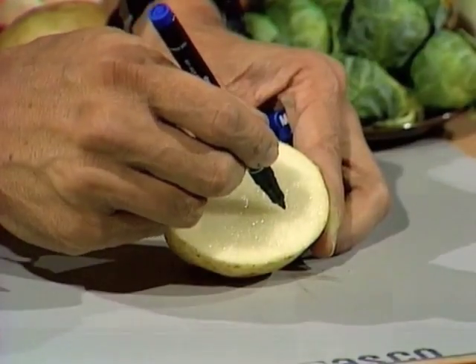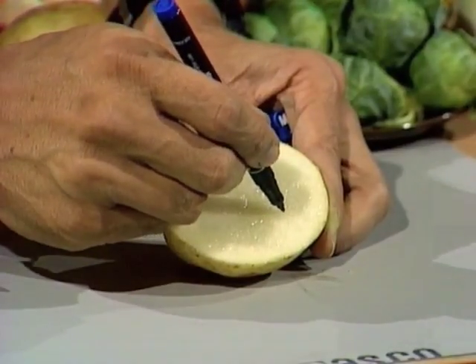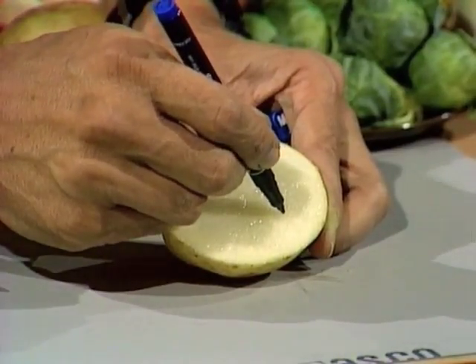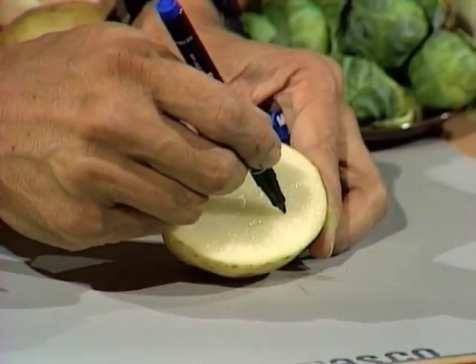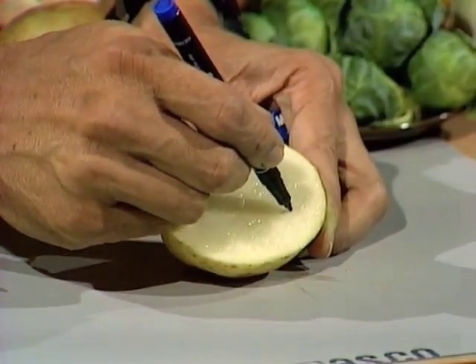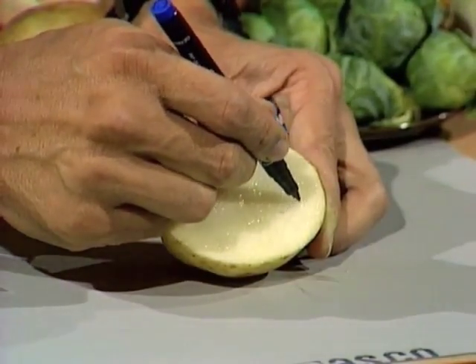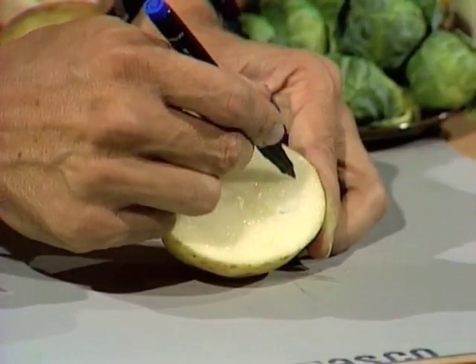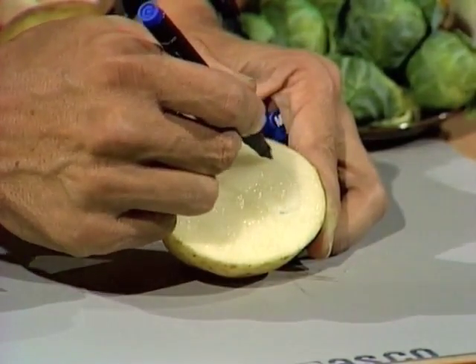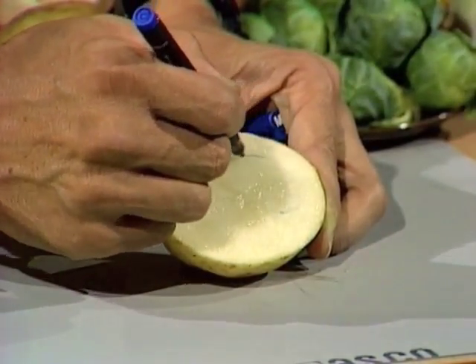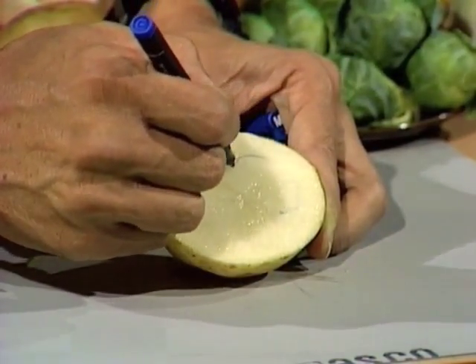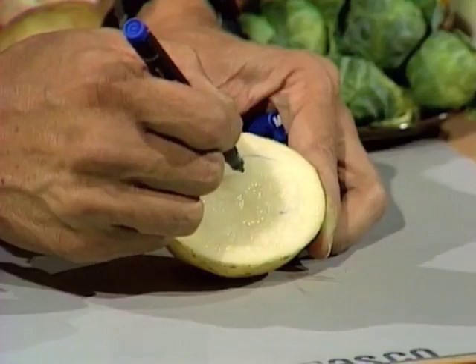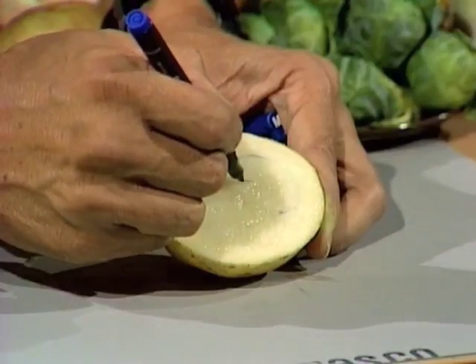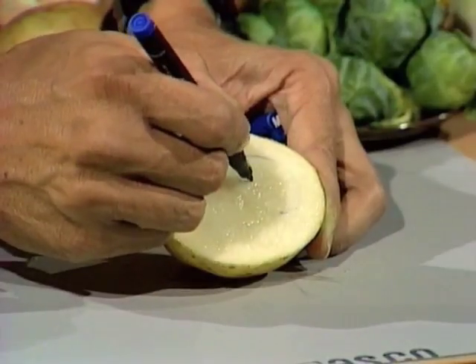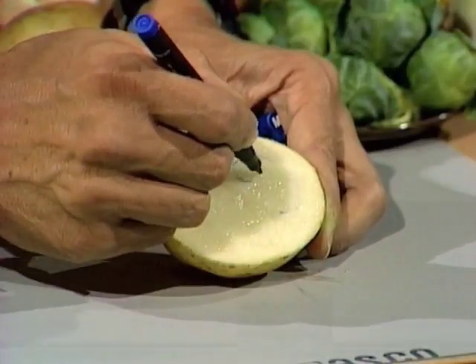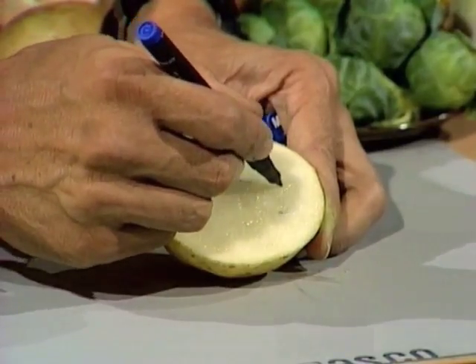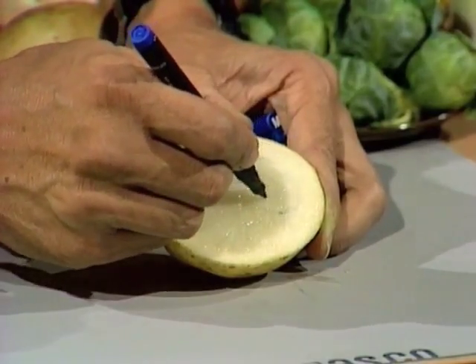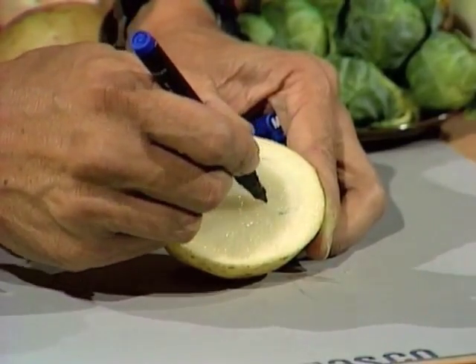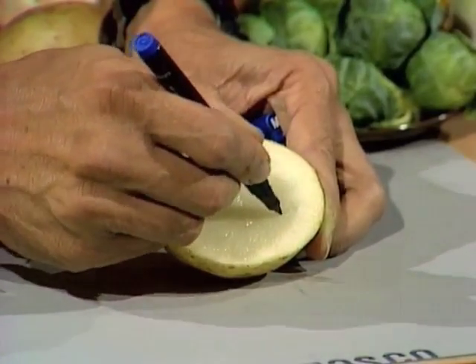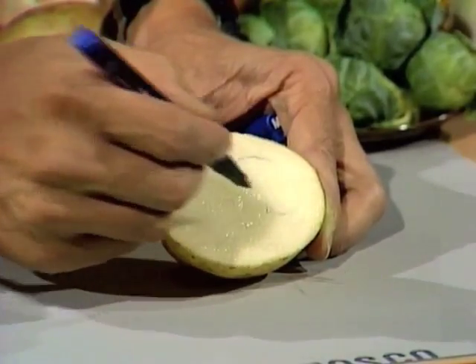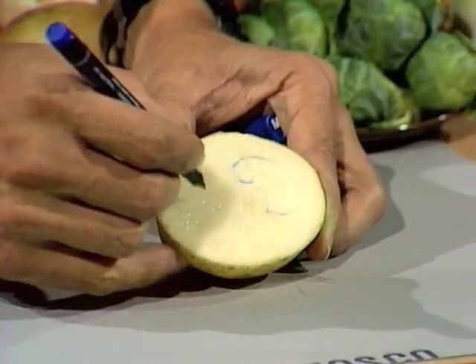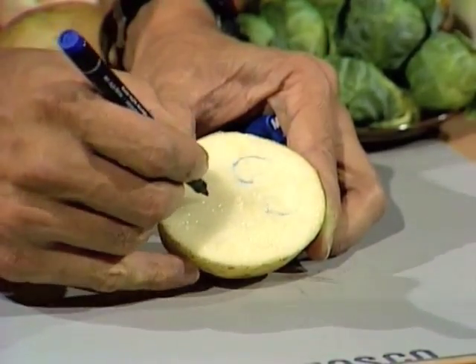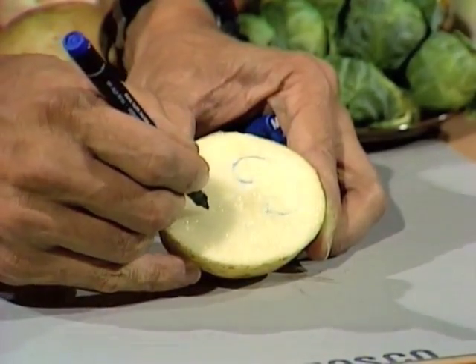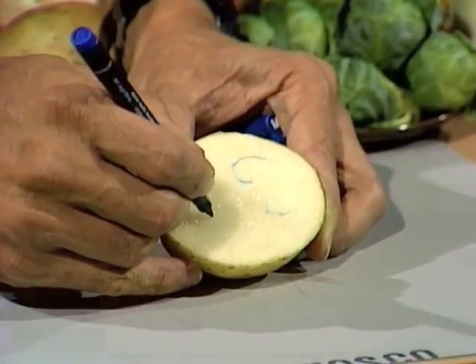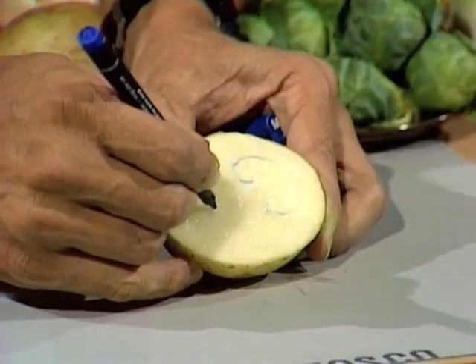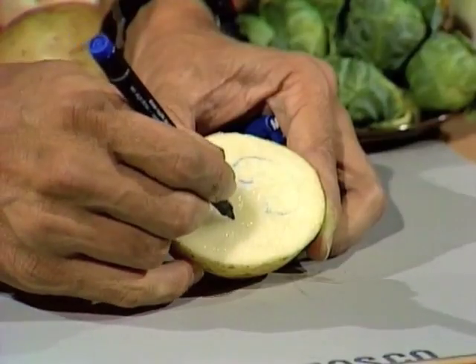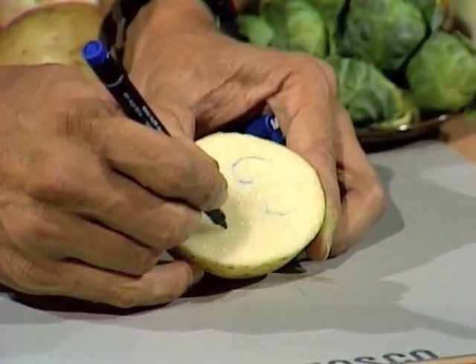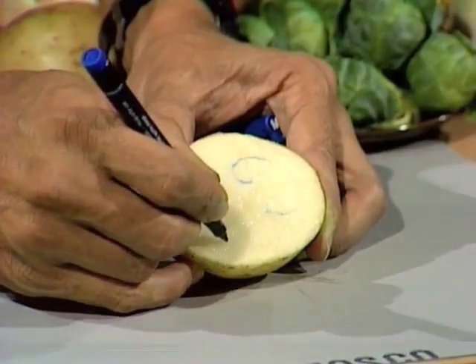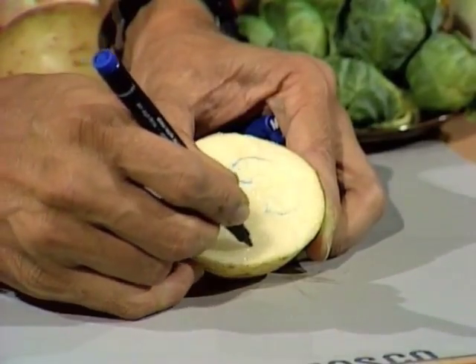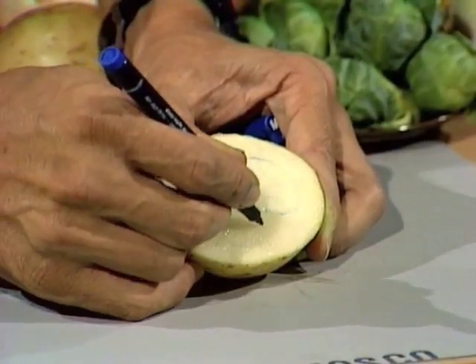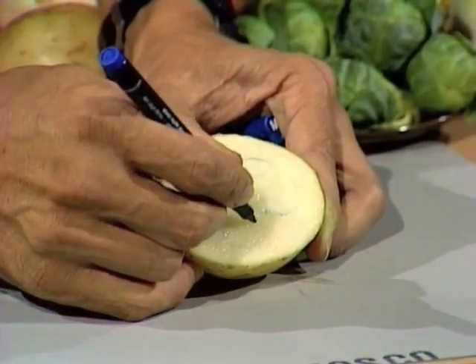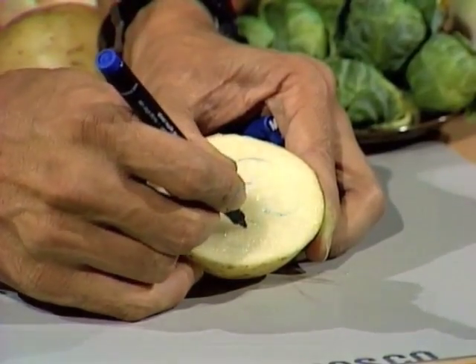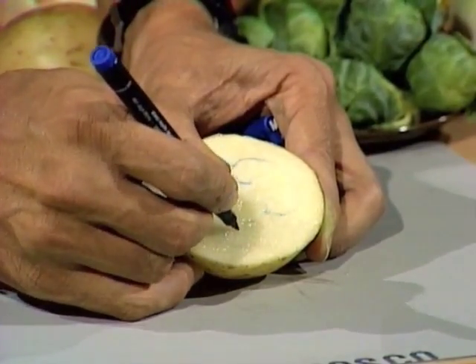So I'll start by writing a back-to-front C — there we are, in that position there — and then a back-to-front S, which will be roughly in this position here.